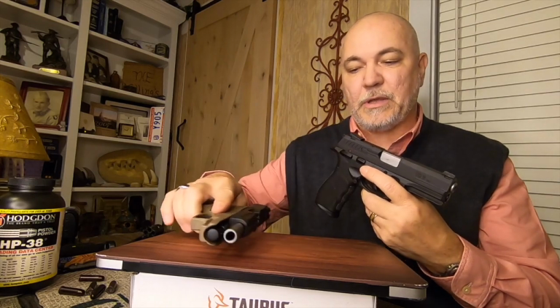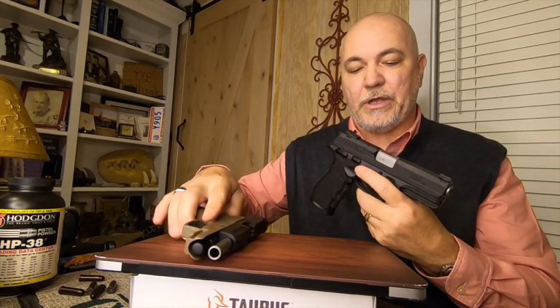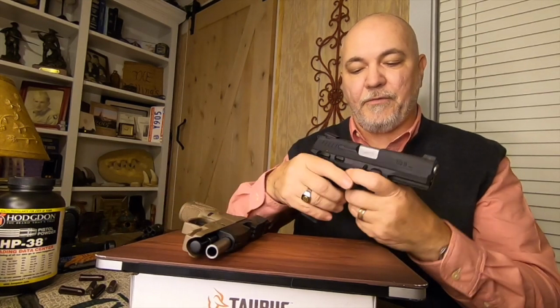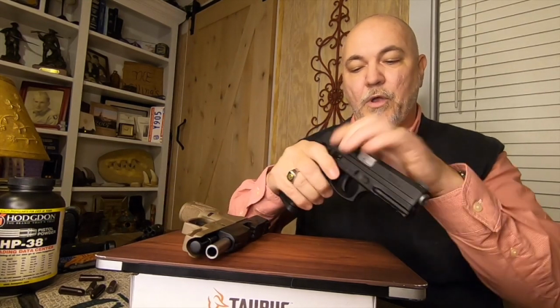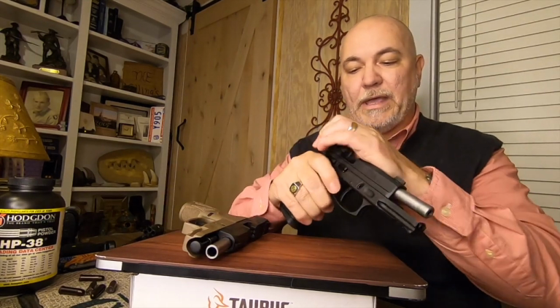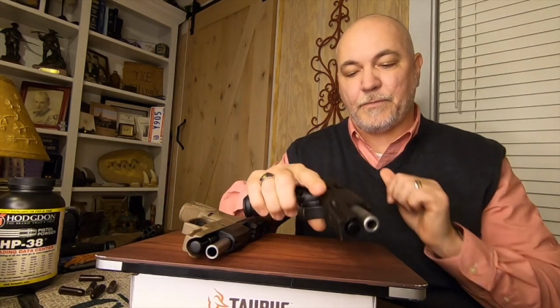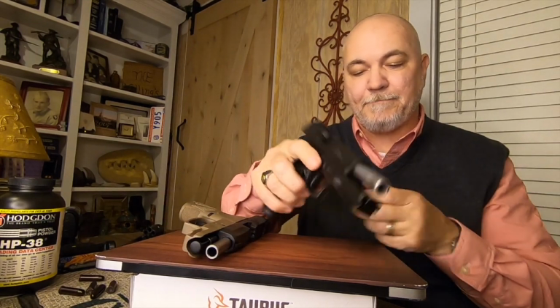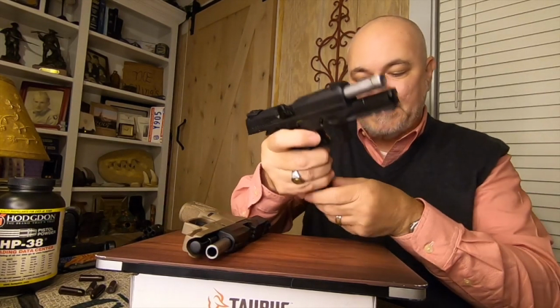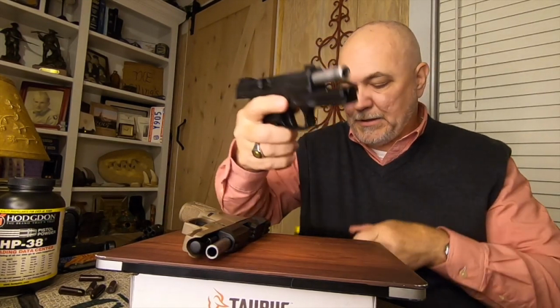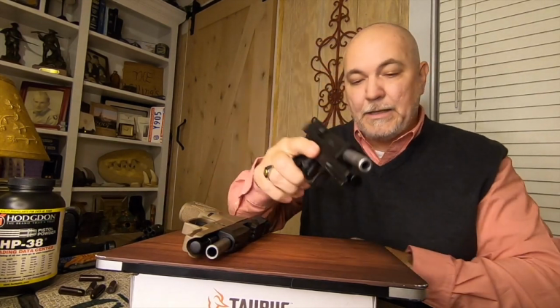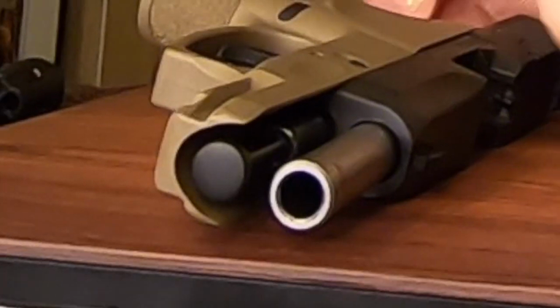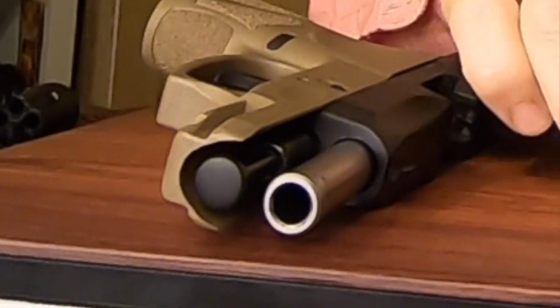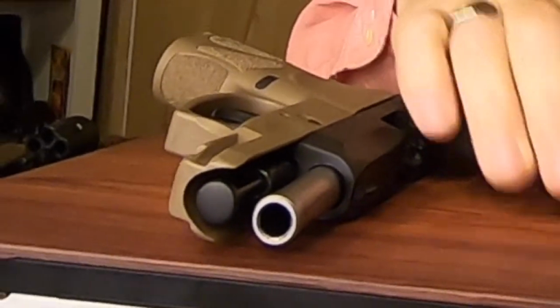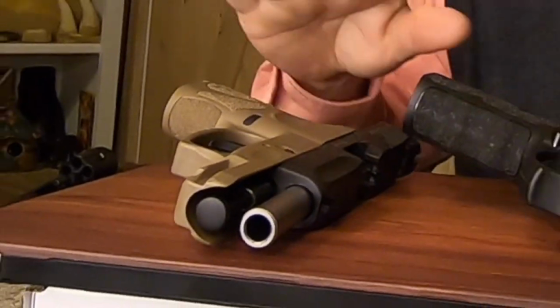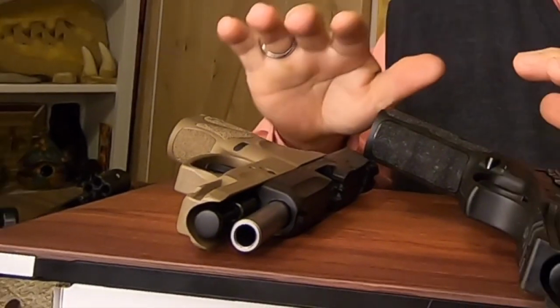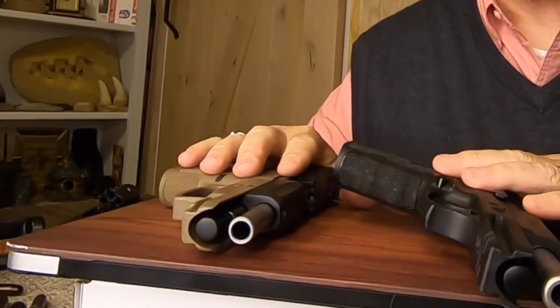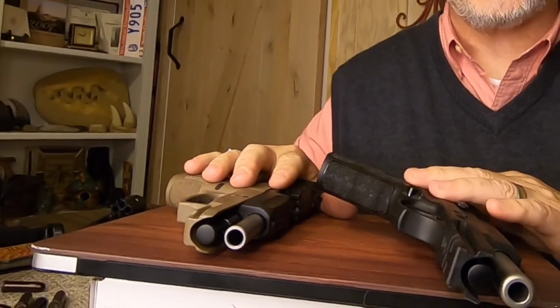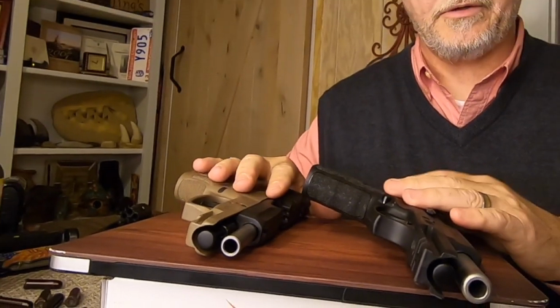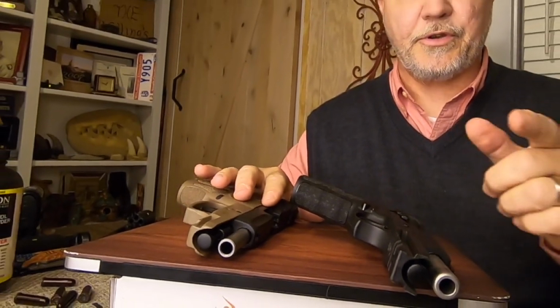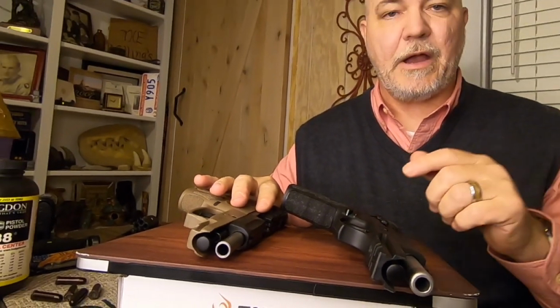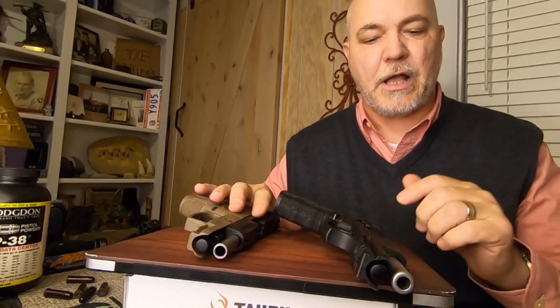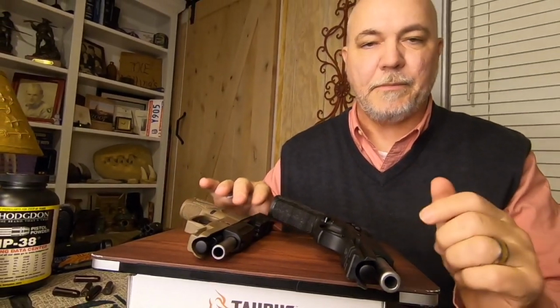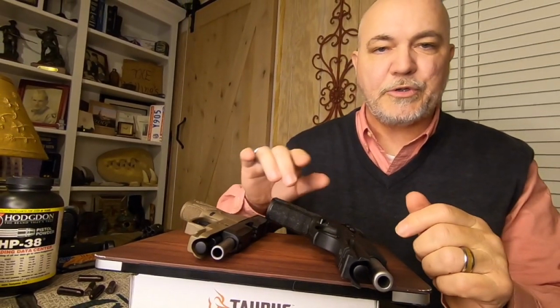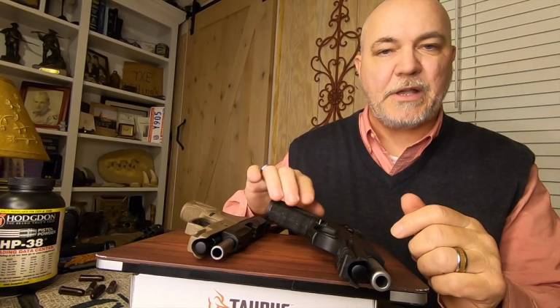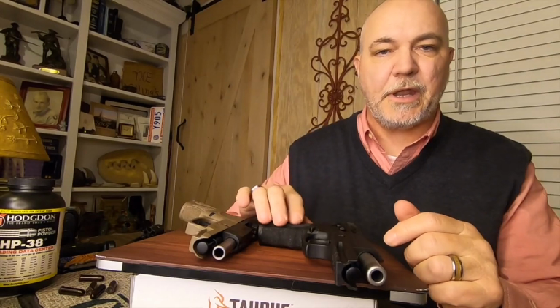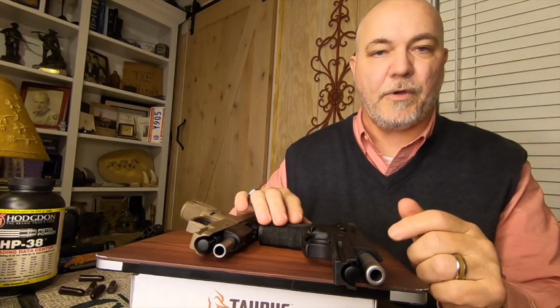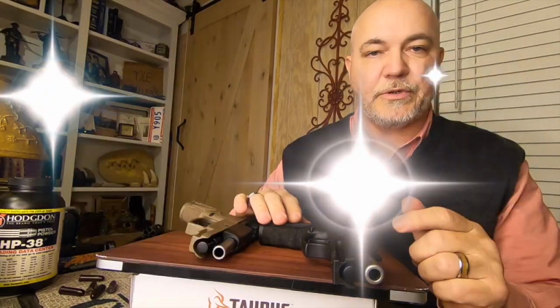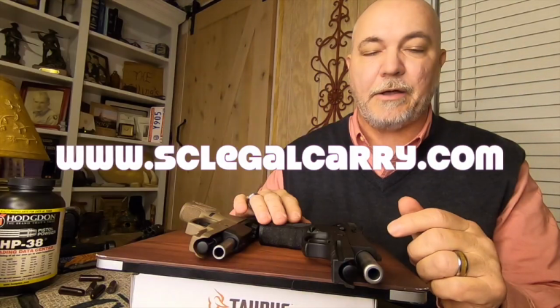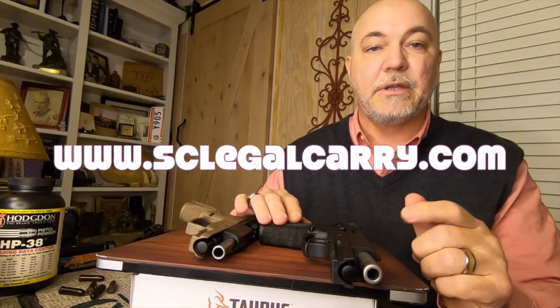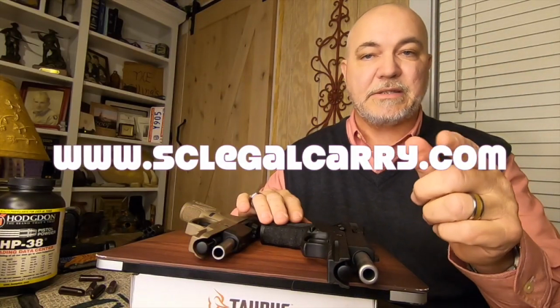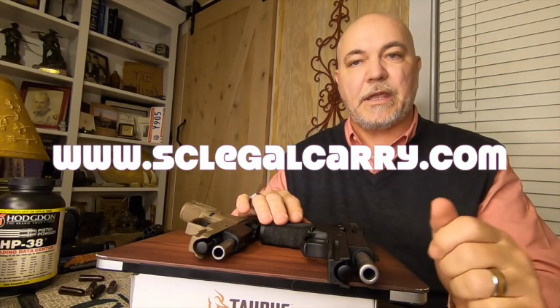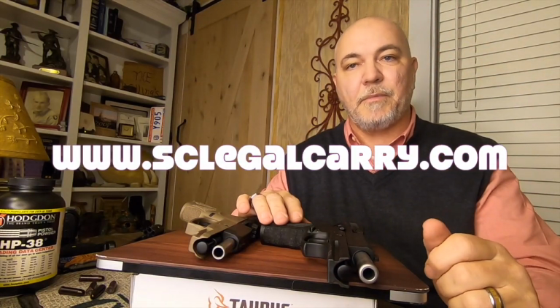Remember folks, be a responsible adult — secure your firearms, lock them up, and don't push your responsibility off onto a child. Till next time, take care everybody.